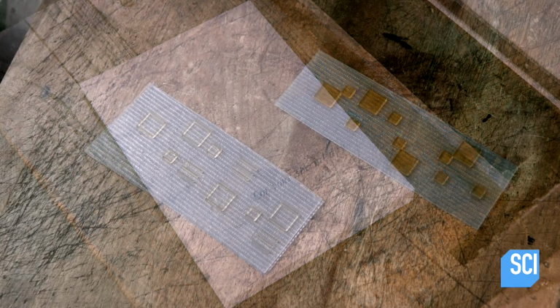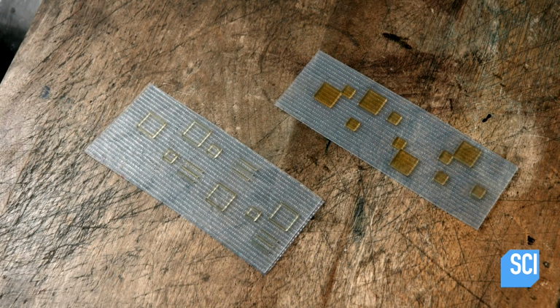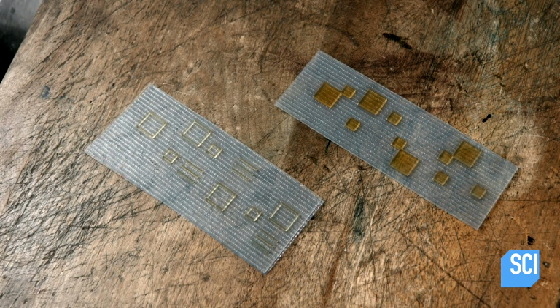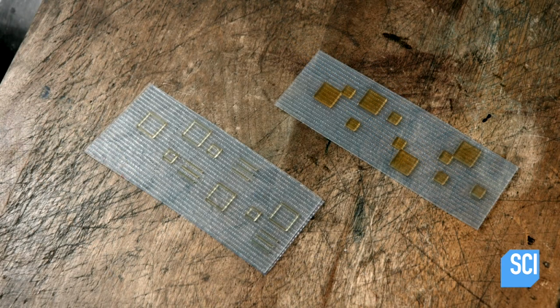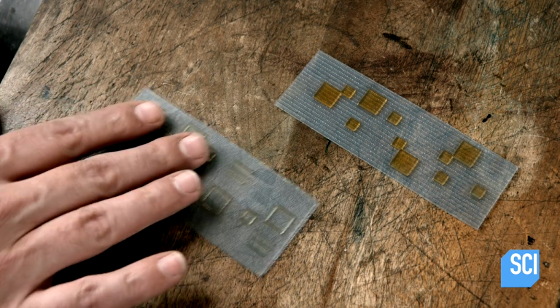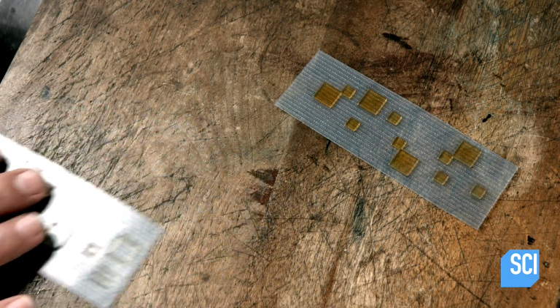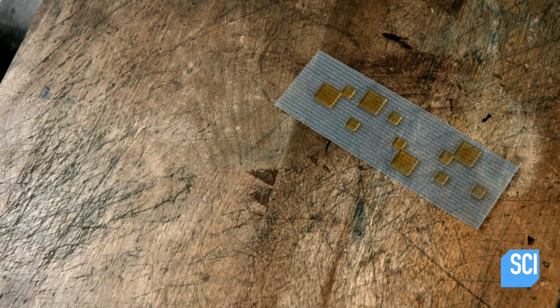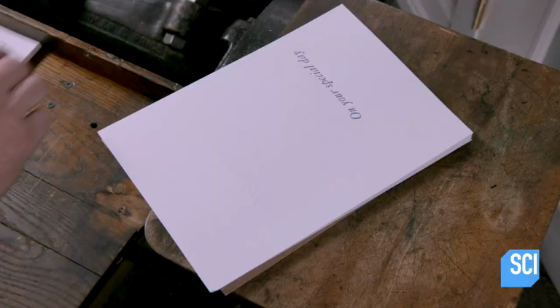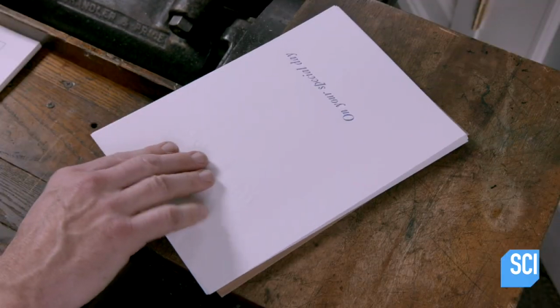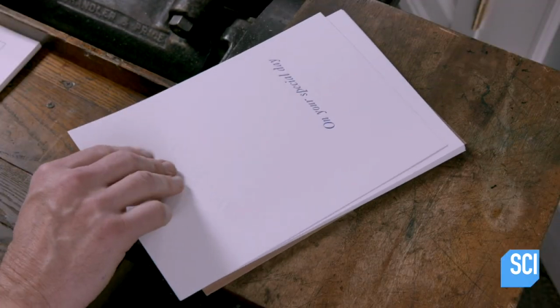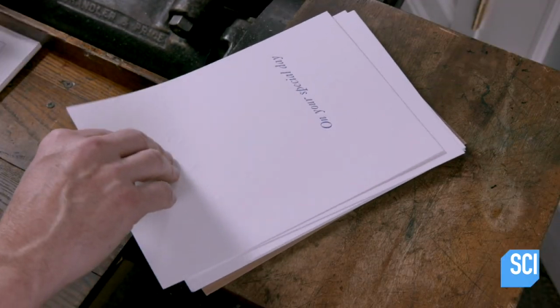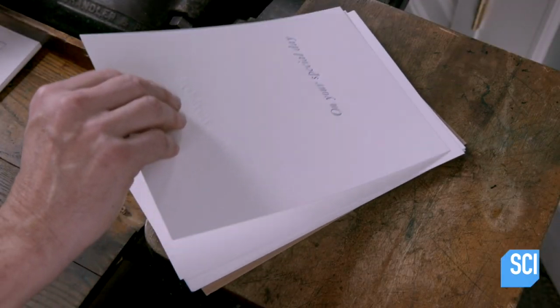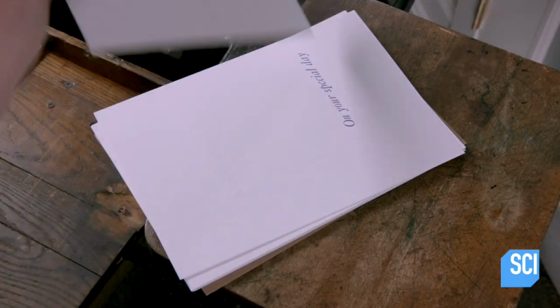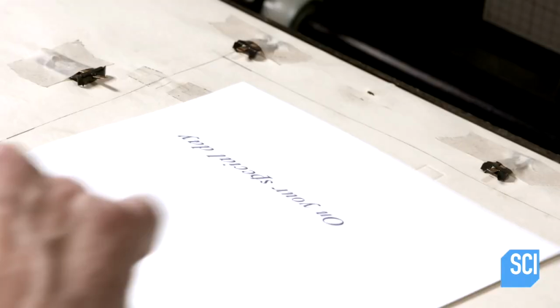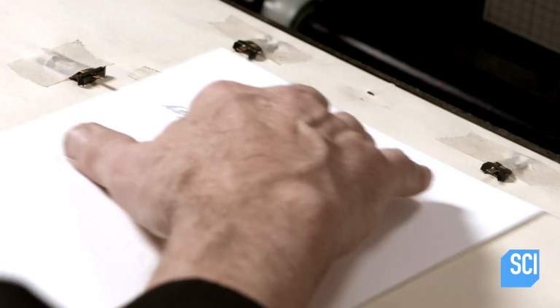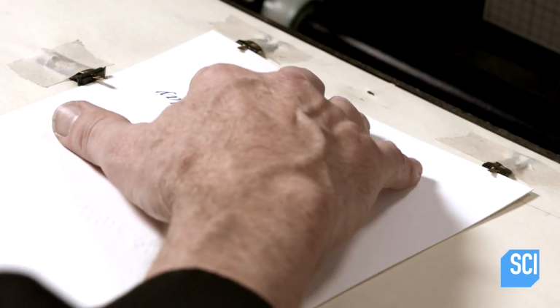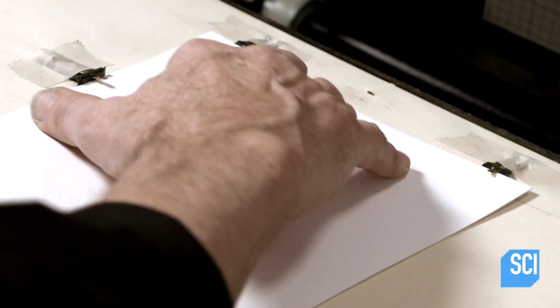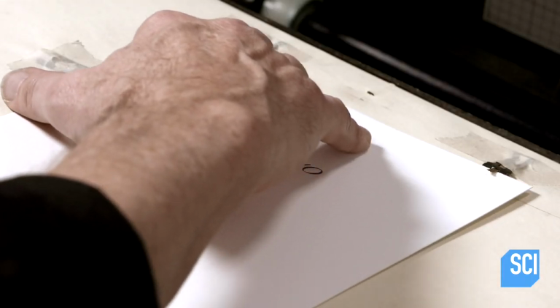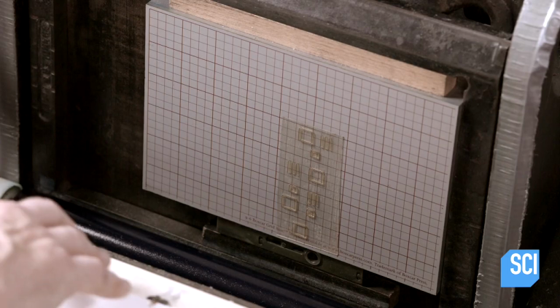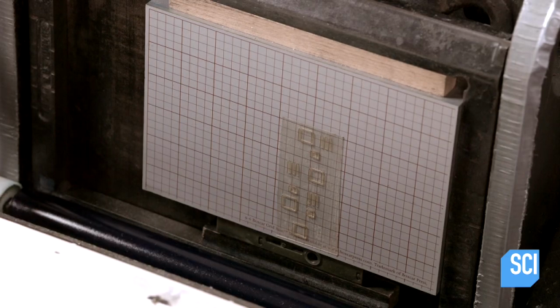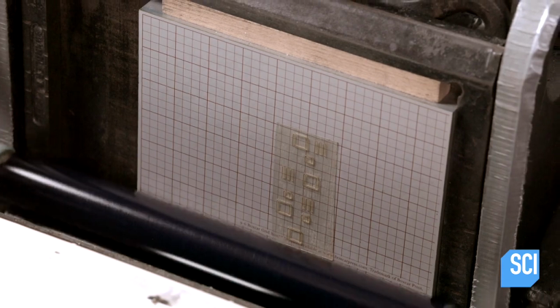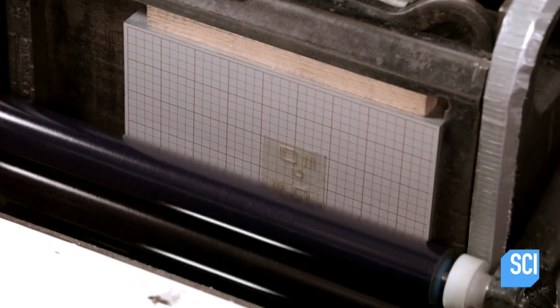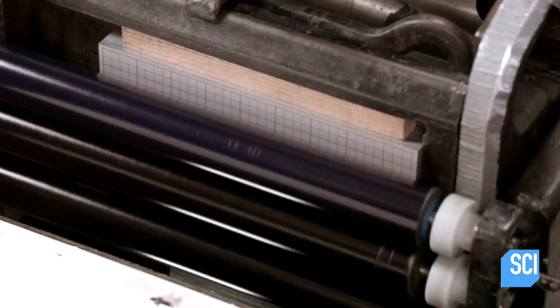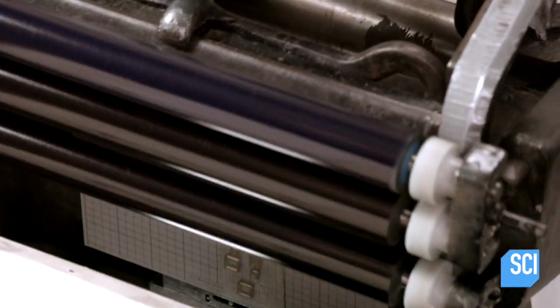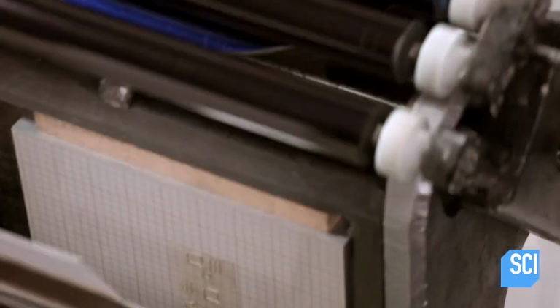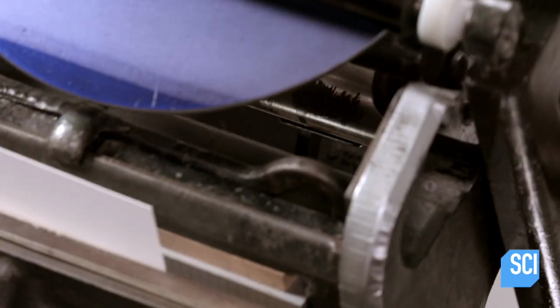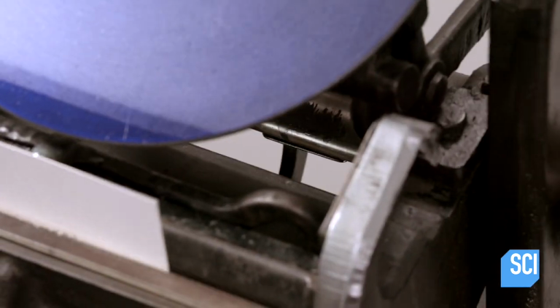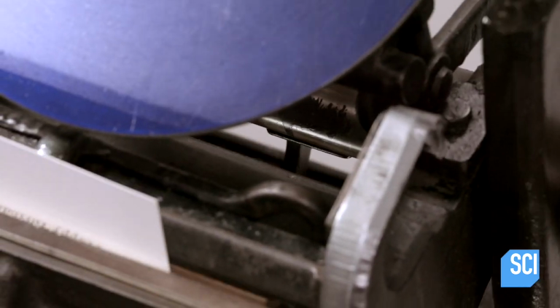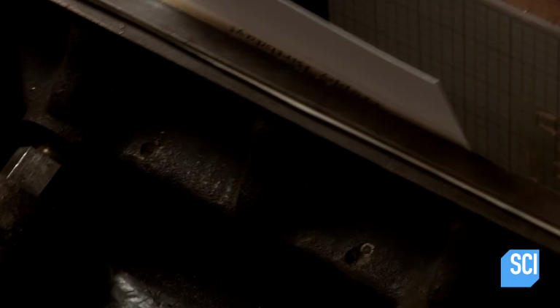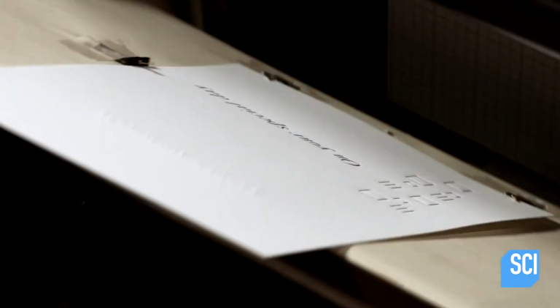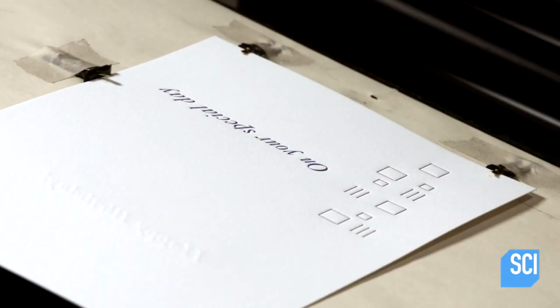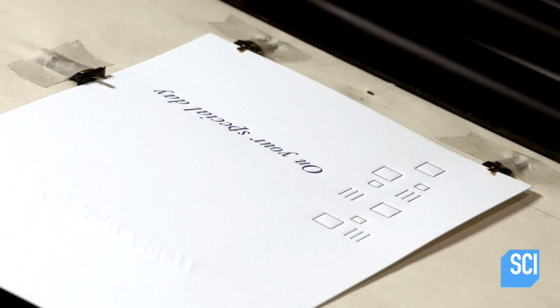This printer's technique is a hybrid of traditional and modern approaches. He uses computer-generated graphics, sending the digital file to a company that makes a polymer printing plate, which he mounts on an aluminum base that fits in the chase of the press.